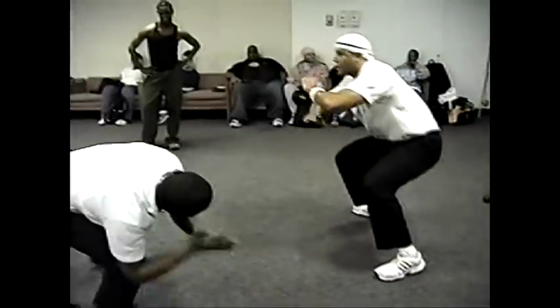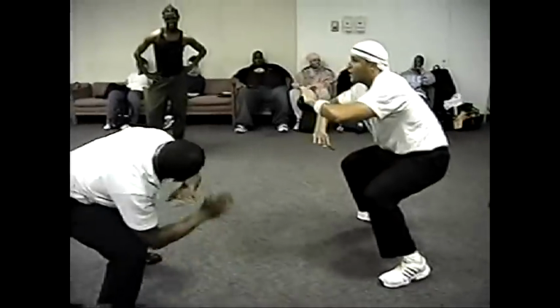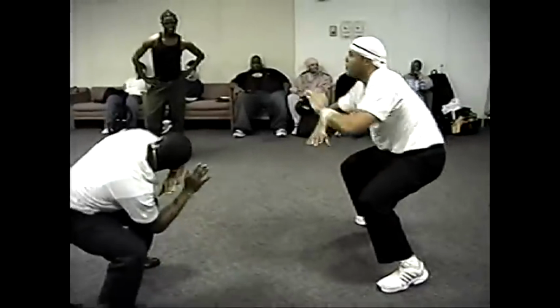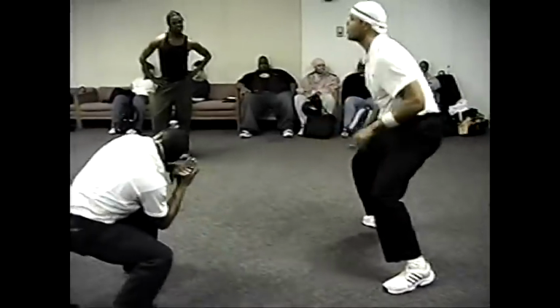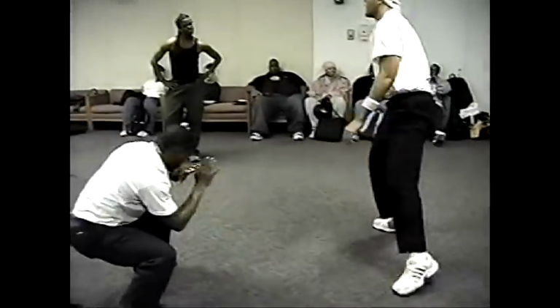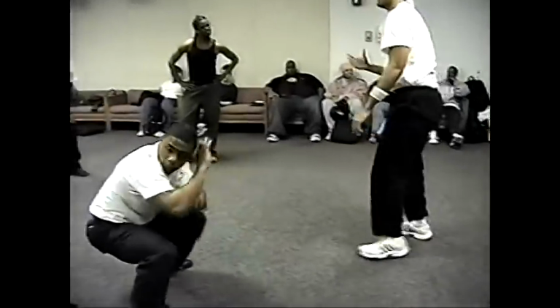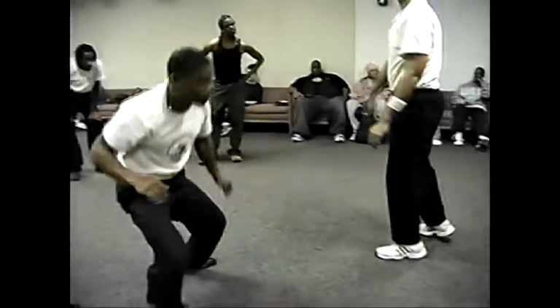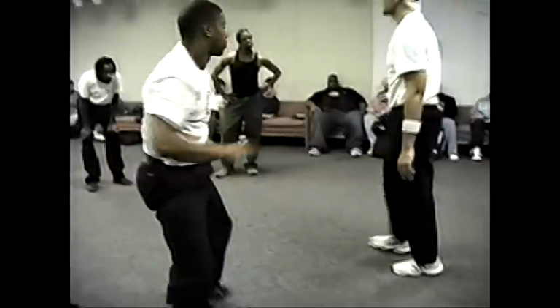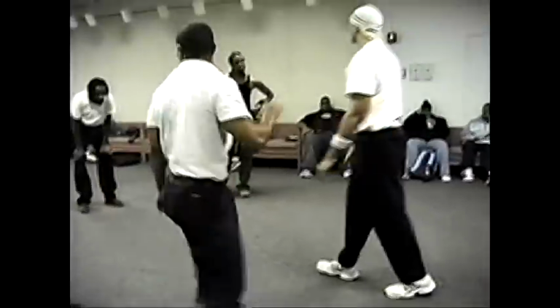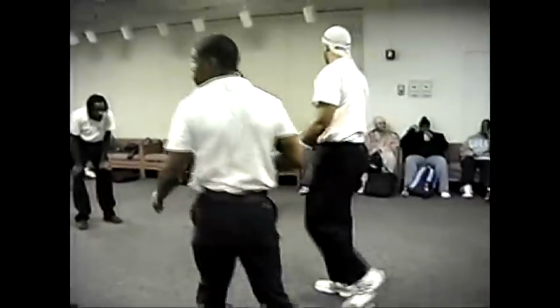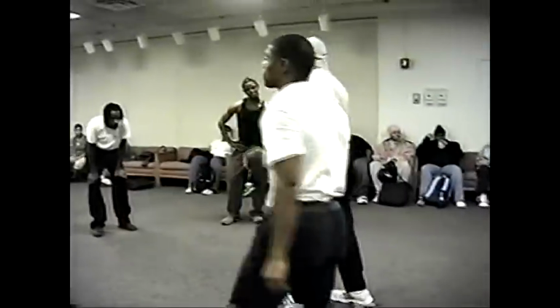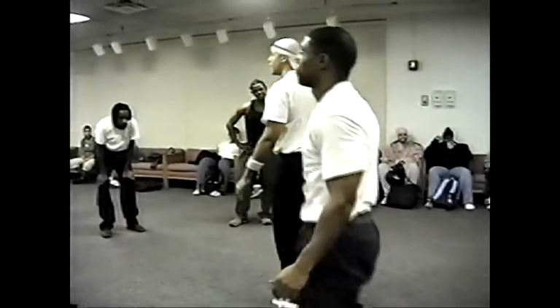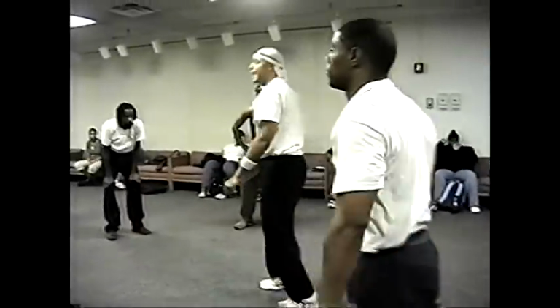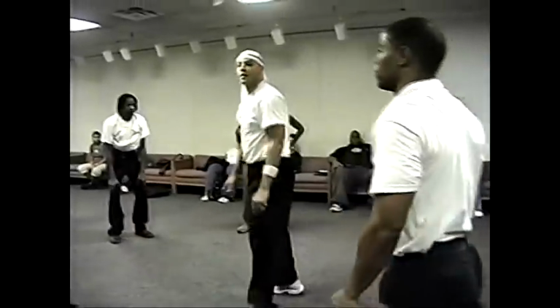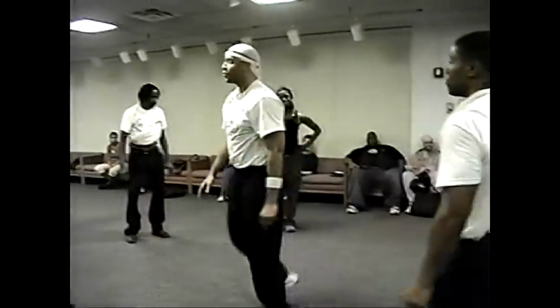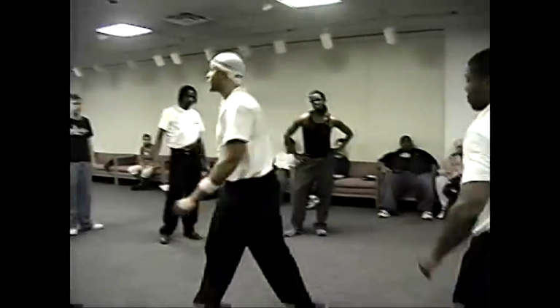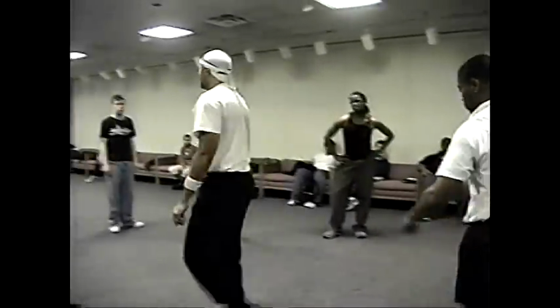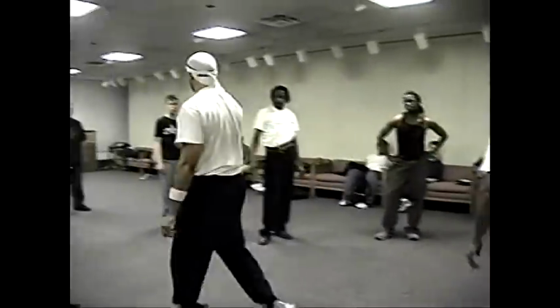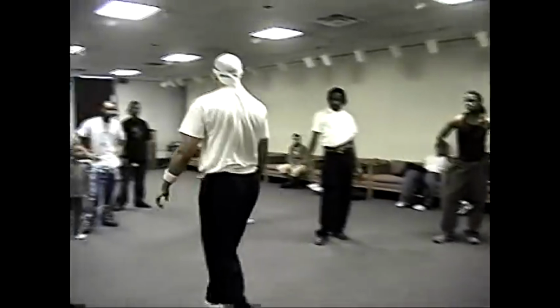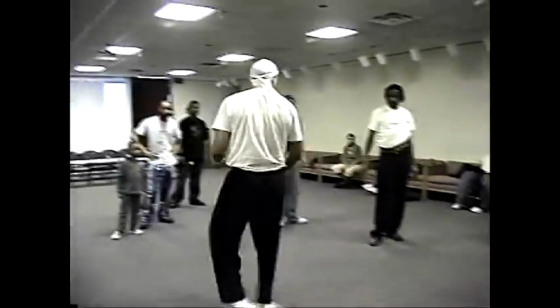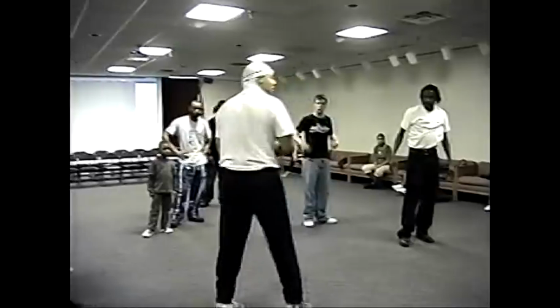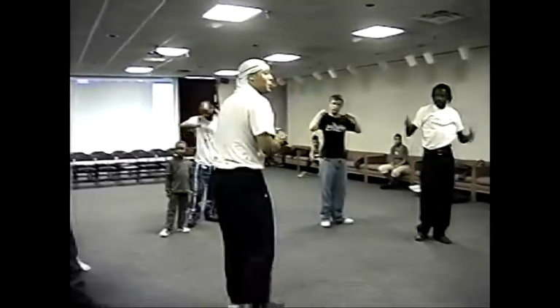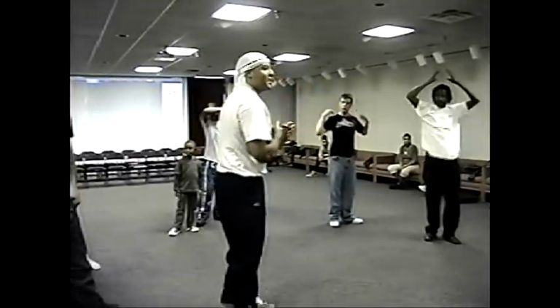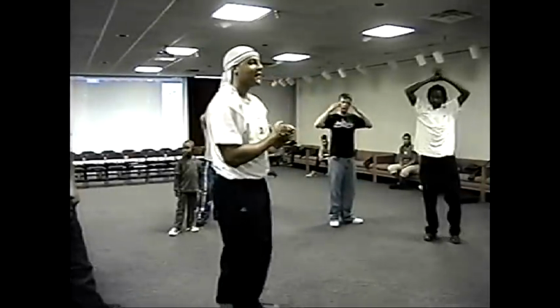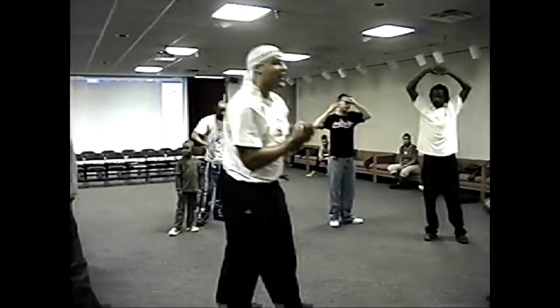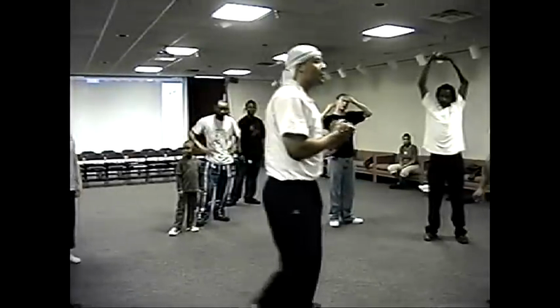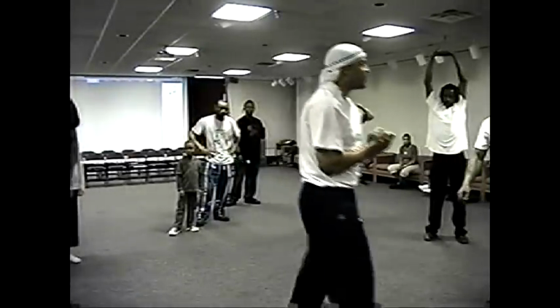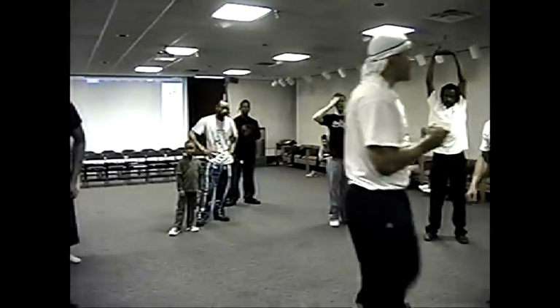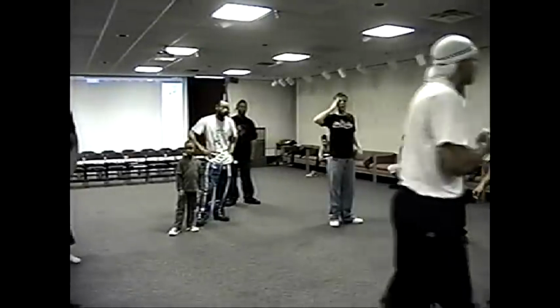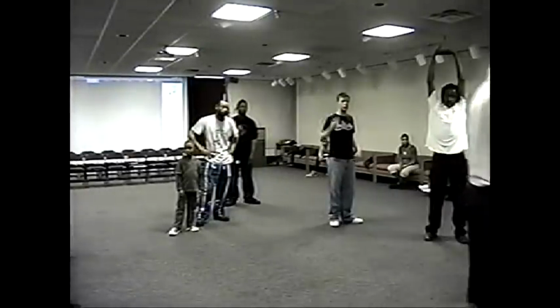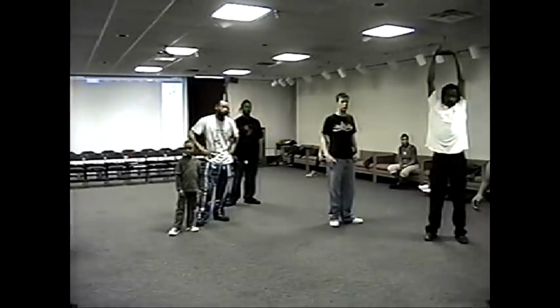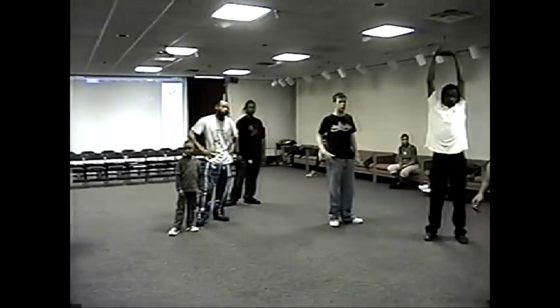So we can keep building on those — we have a whole sequence to go through with that. But now, what we're going to do is we're going to get into a little bit of some of my favorite area, and that's the self-defense.